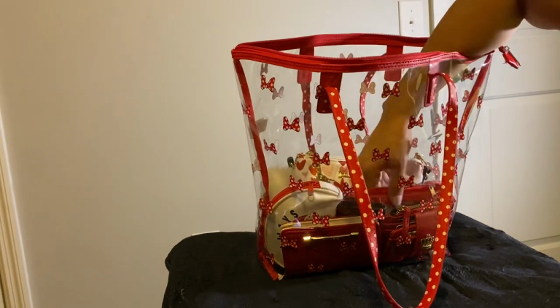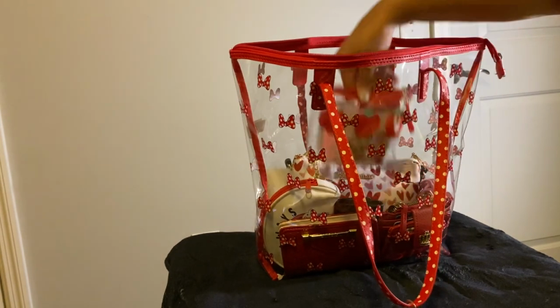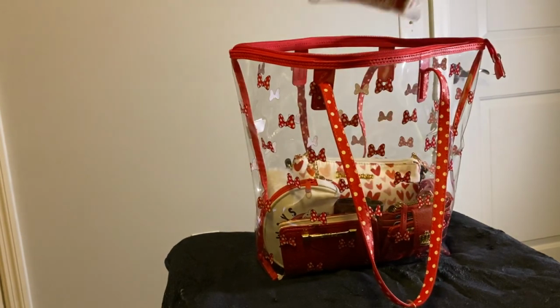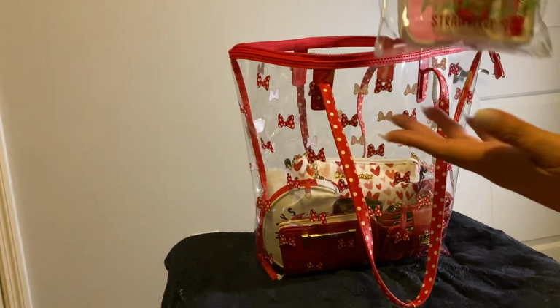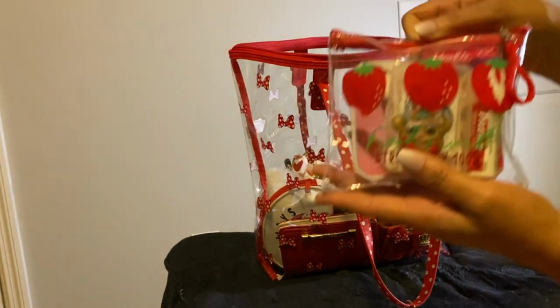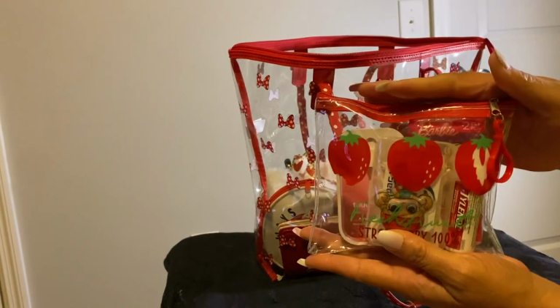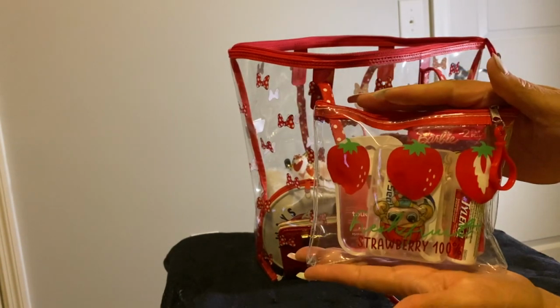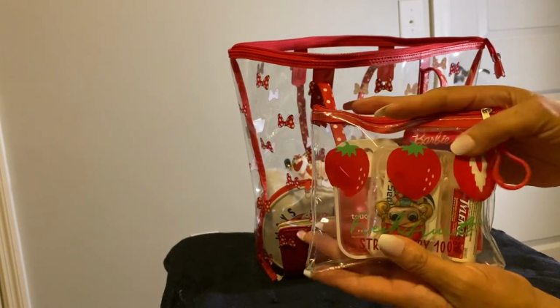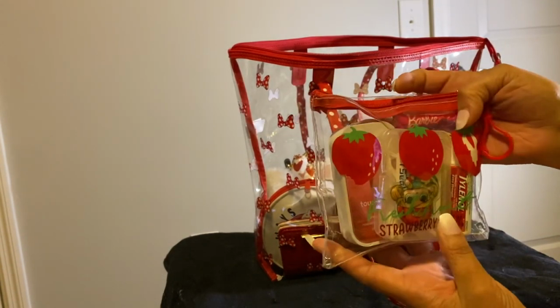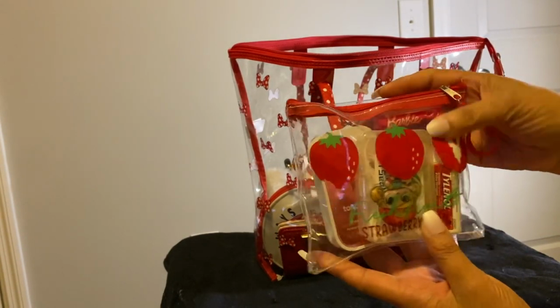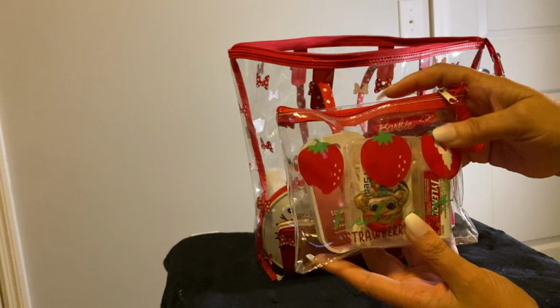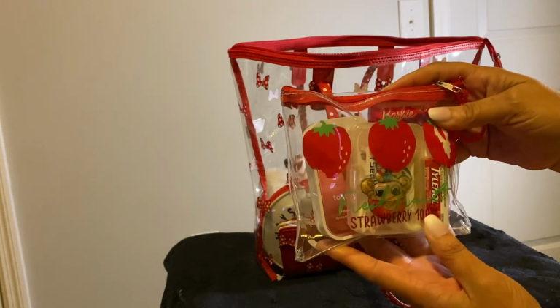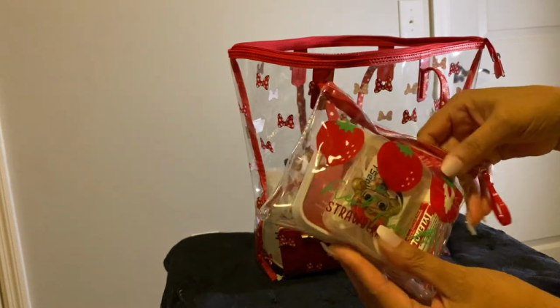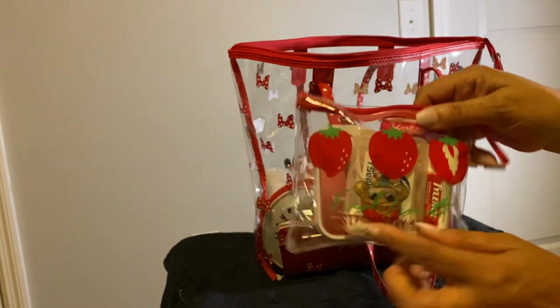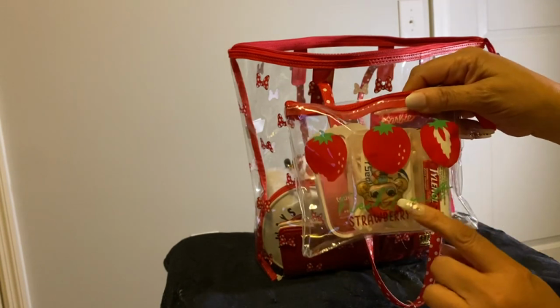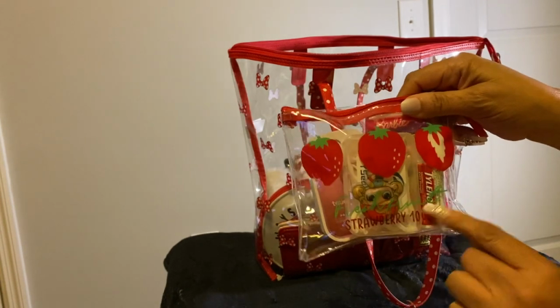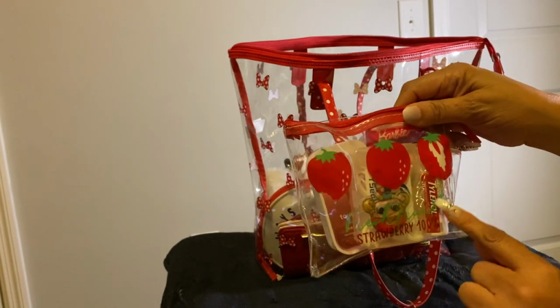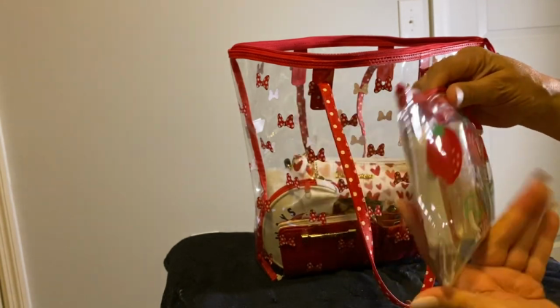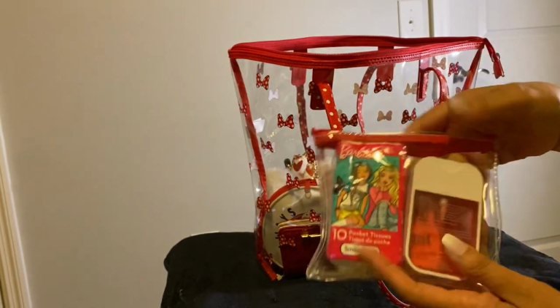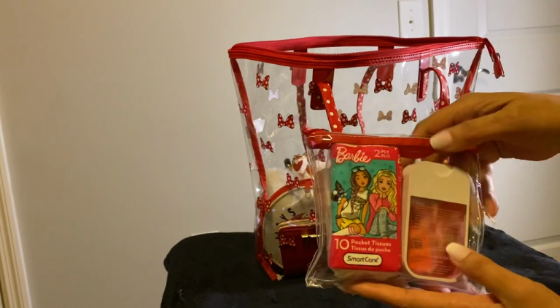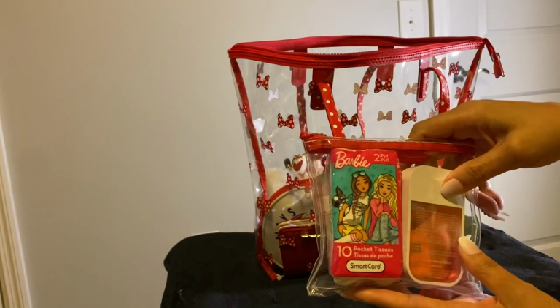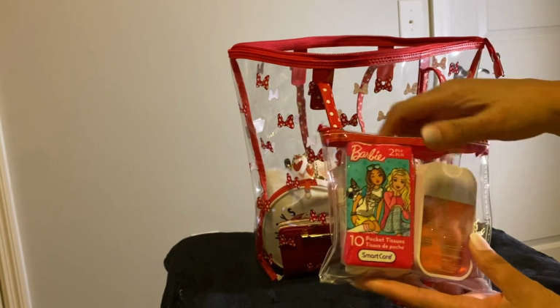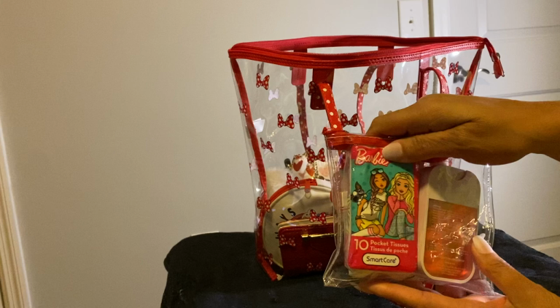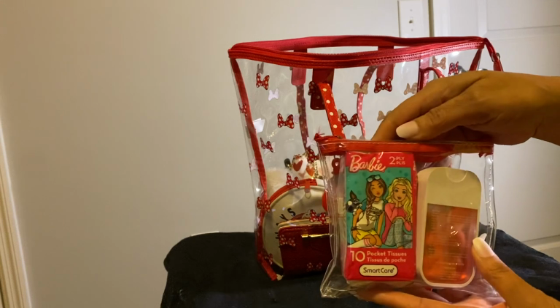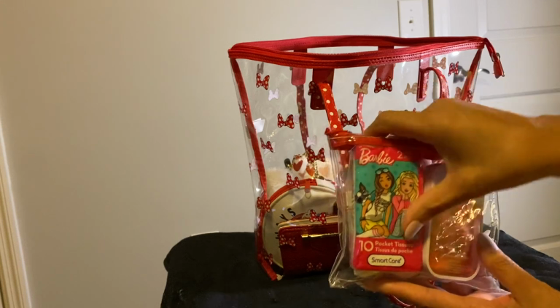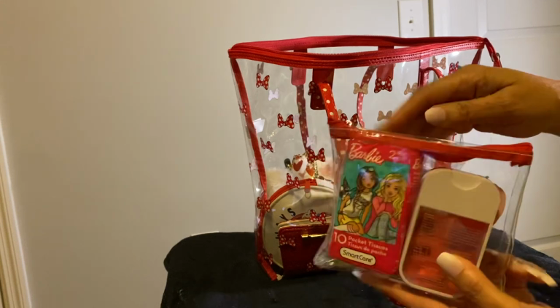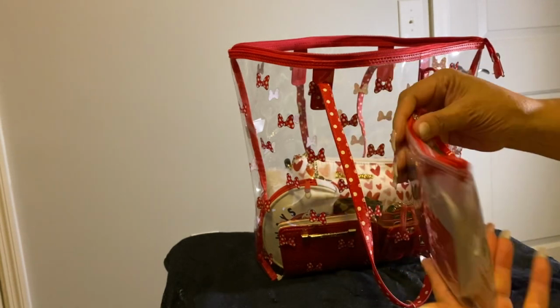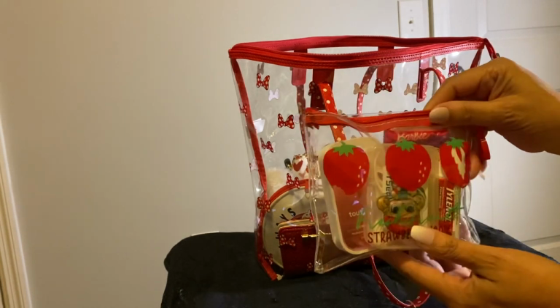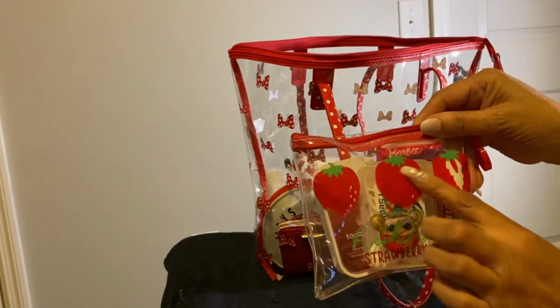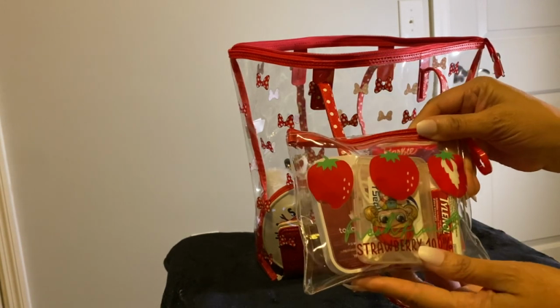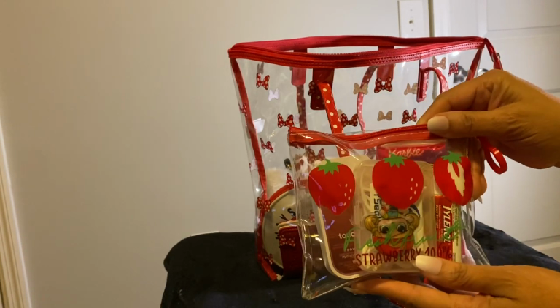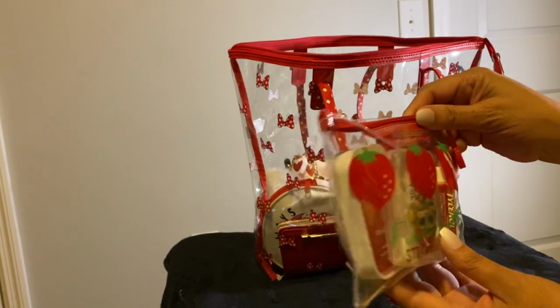Next, I have this strawberry pouch. It's cute, and it has my flossers in here, my Tylenol, my hand sanitizer, and some Kleenex. A little strawberries on there.